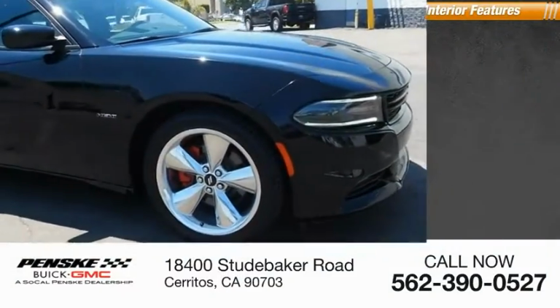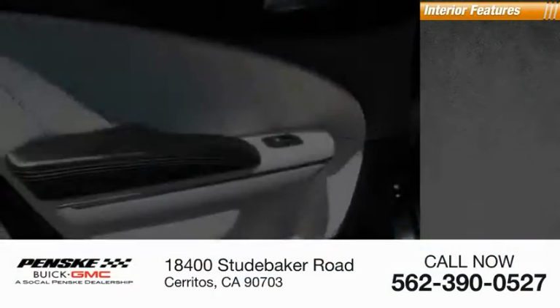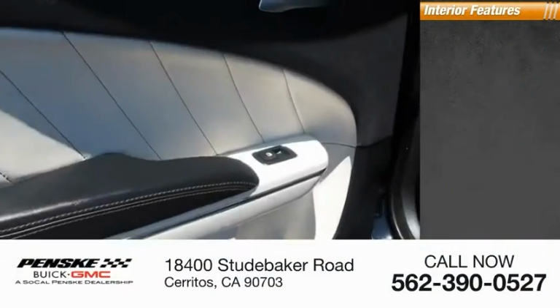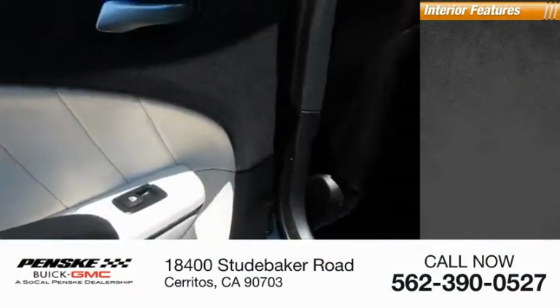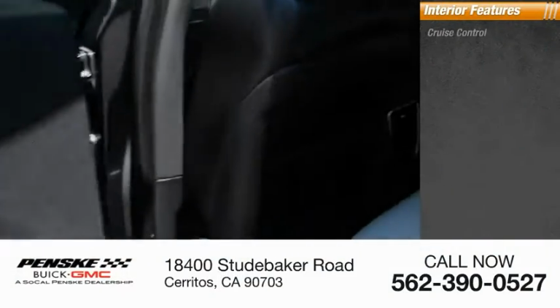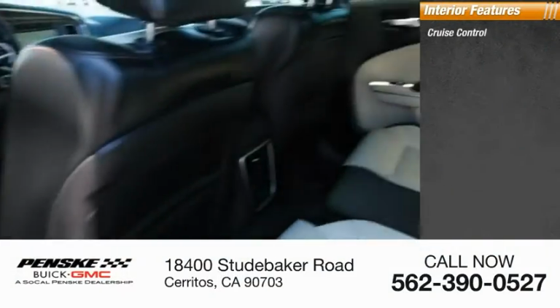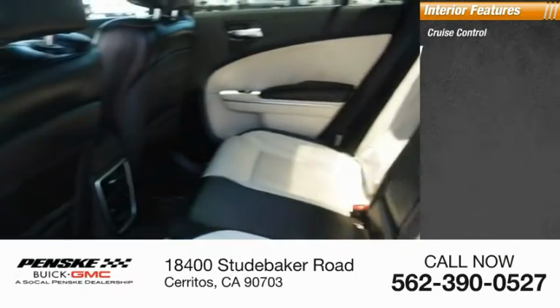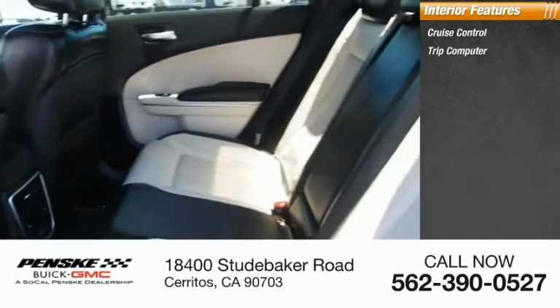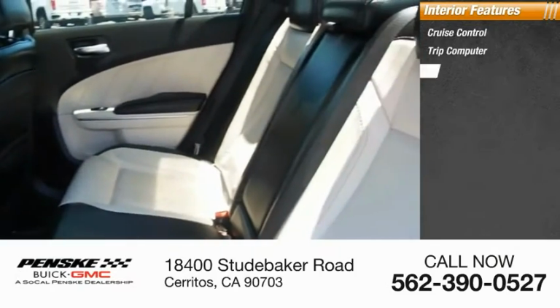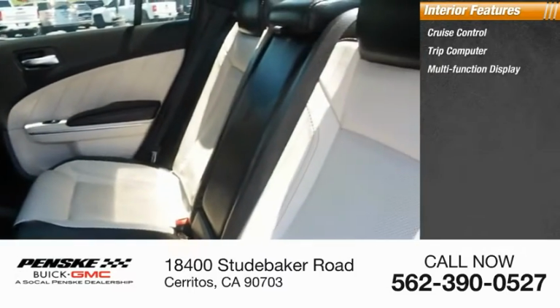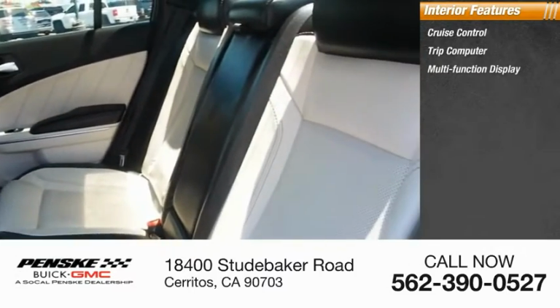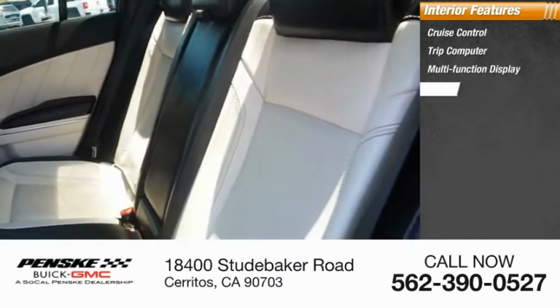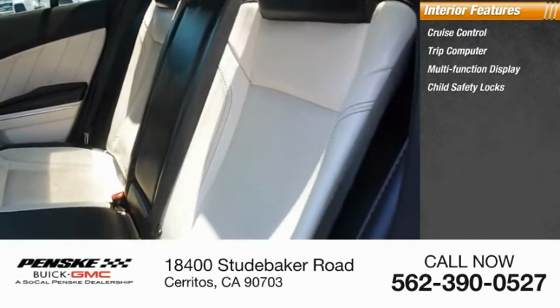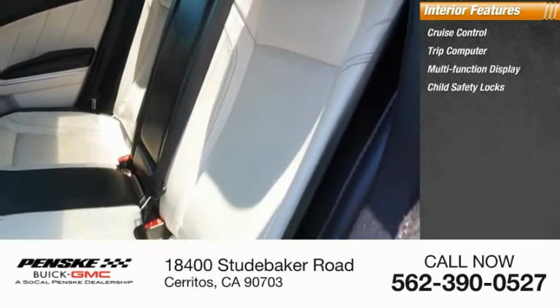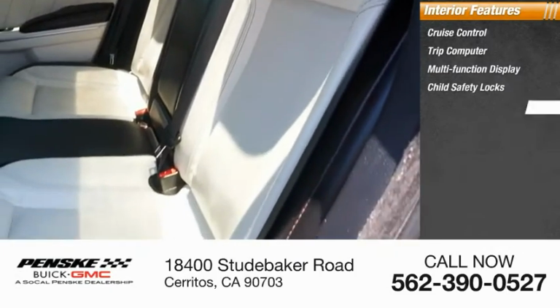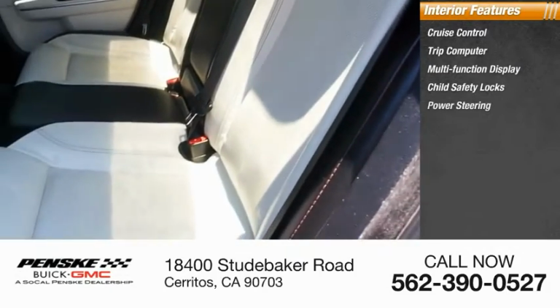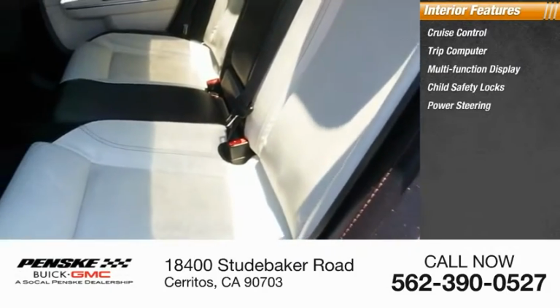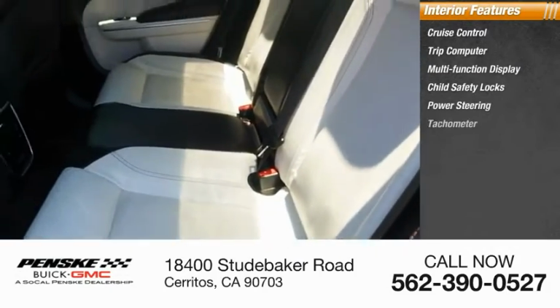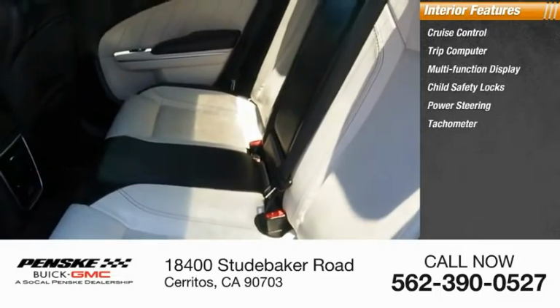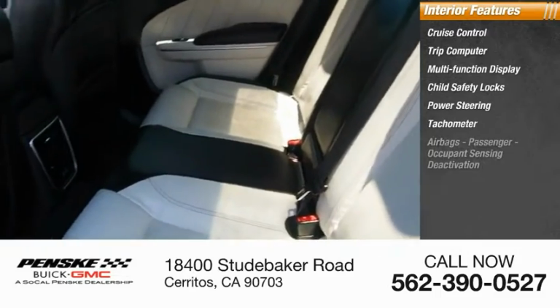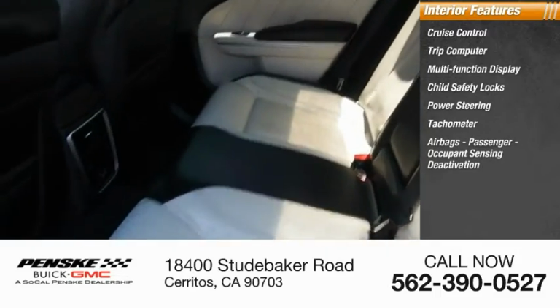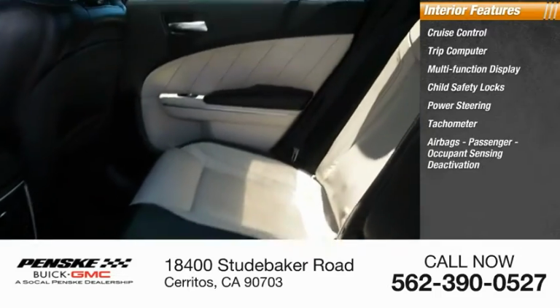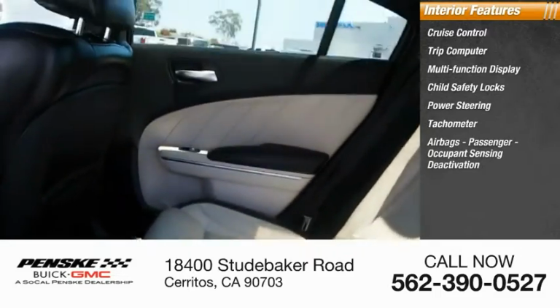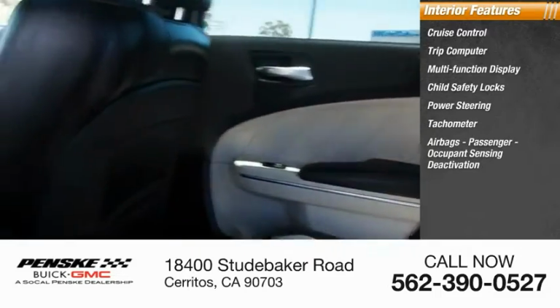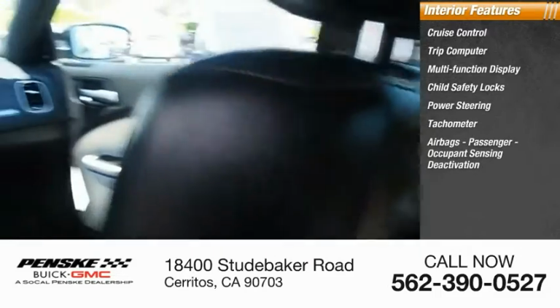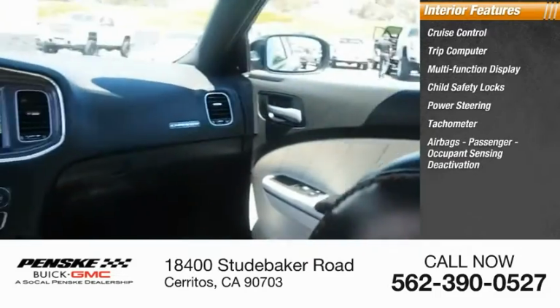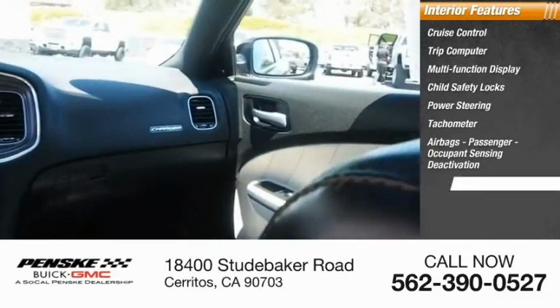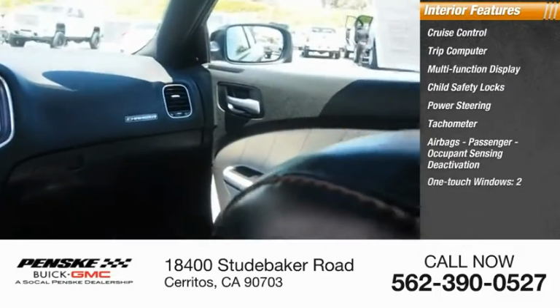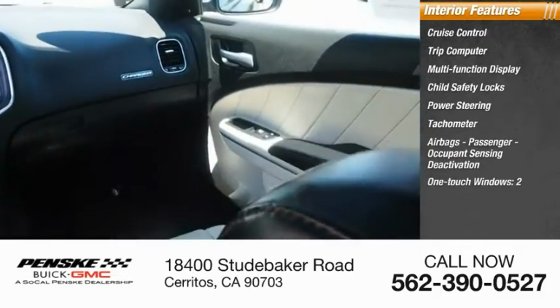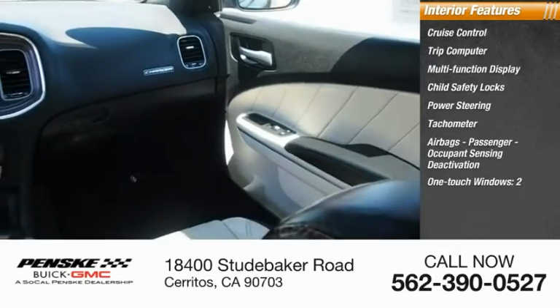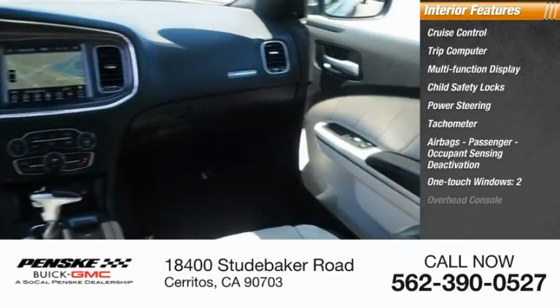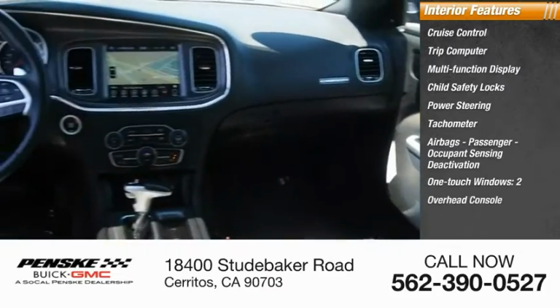Inside you'll find cruise control, trip computer, multi-function display, child safety locks, power steering, tachometer, airbags, passenger occupant sensing deactivation, one-touch windows on two, and an overhead console.